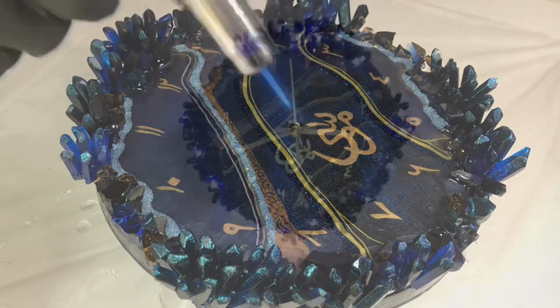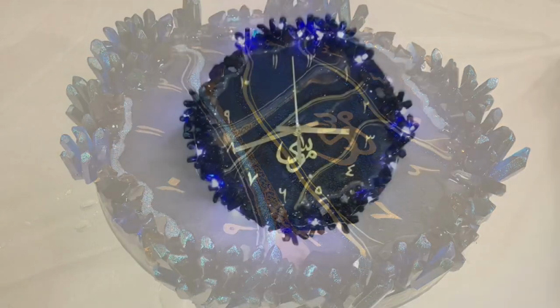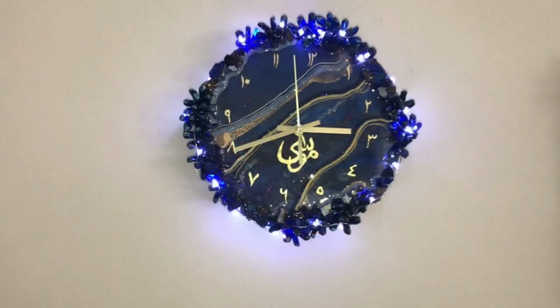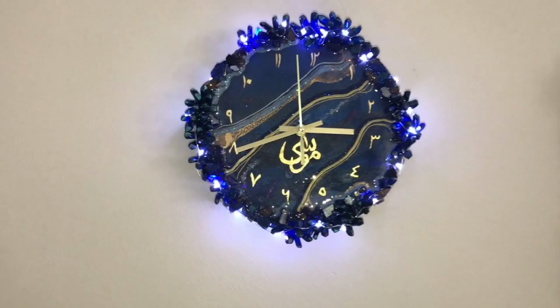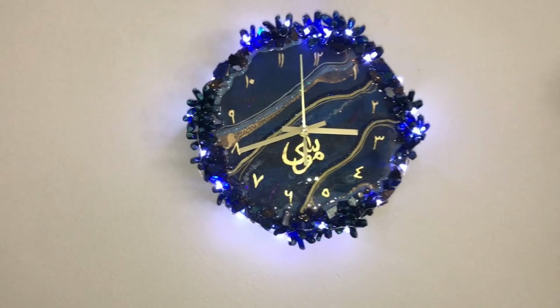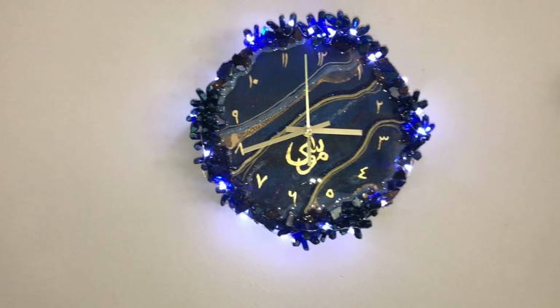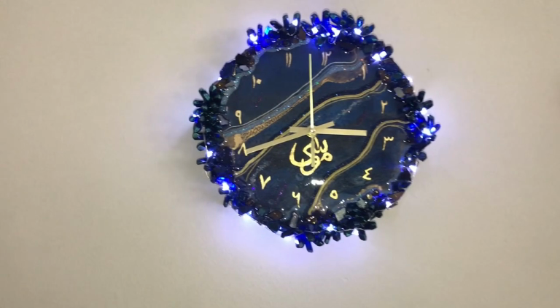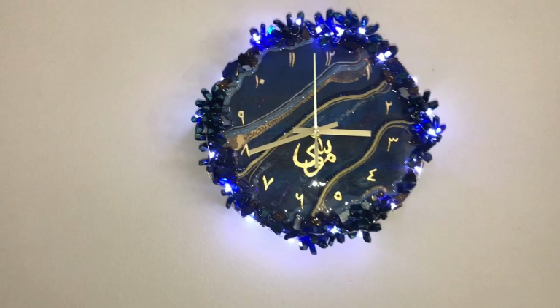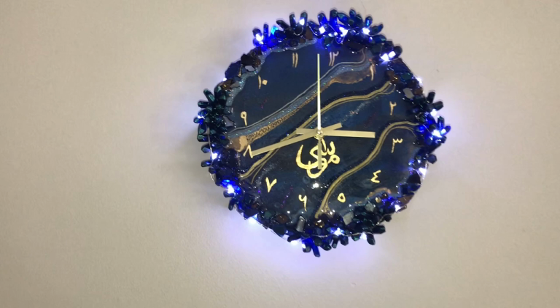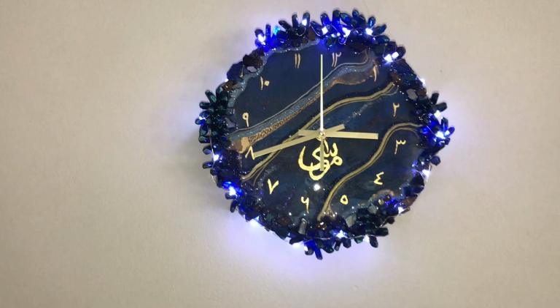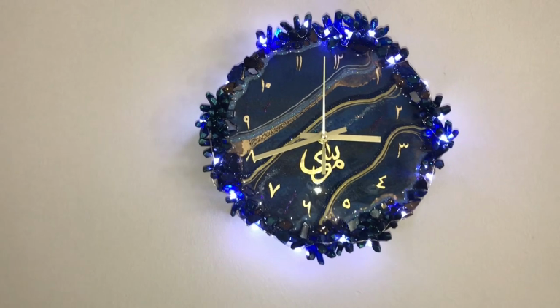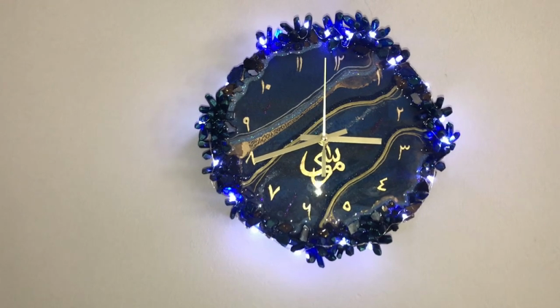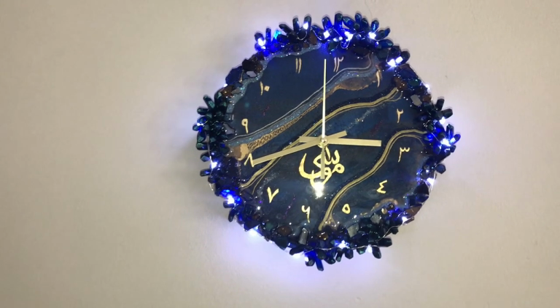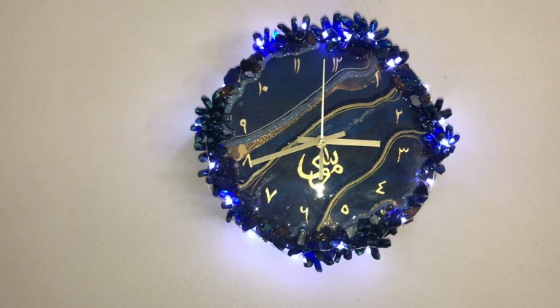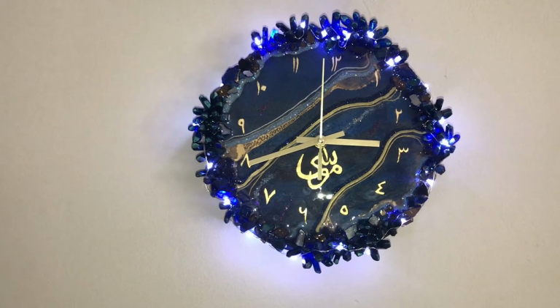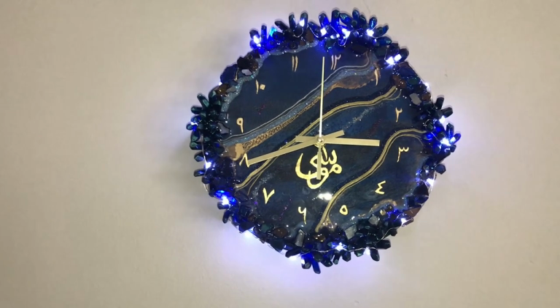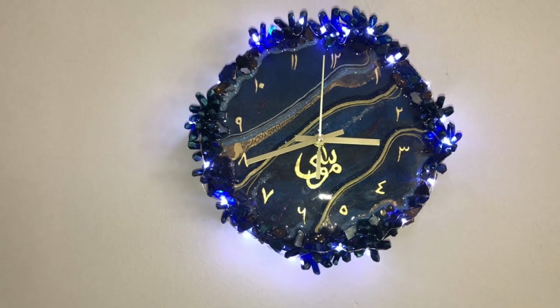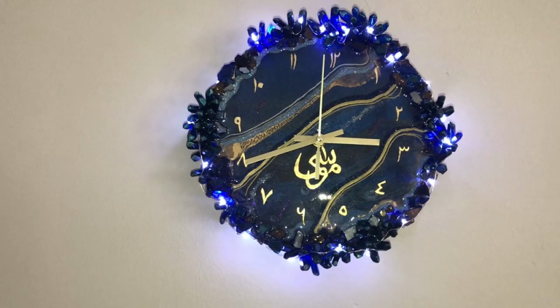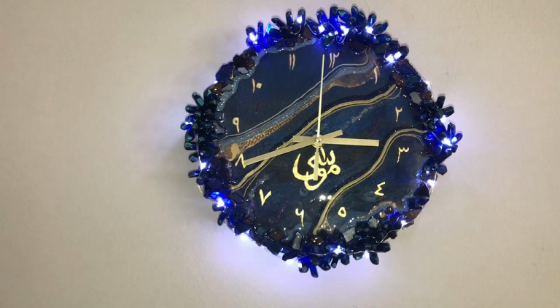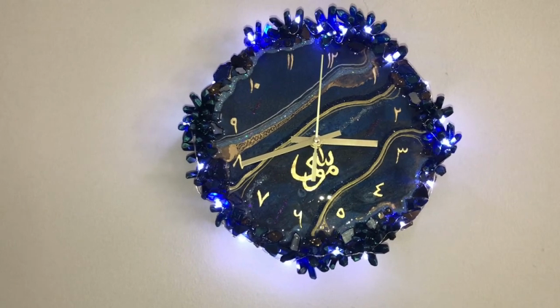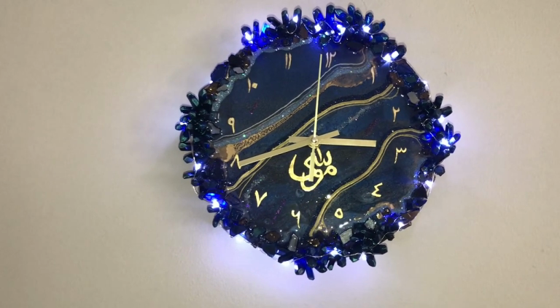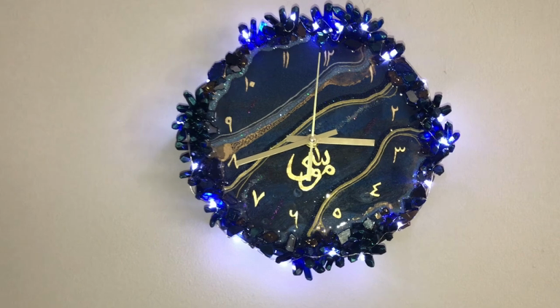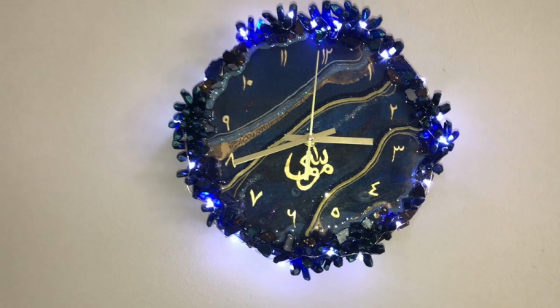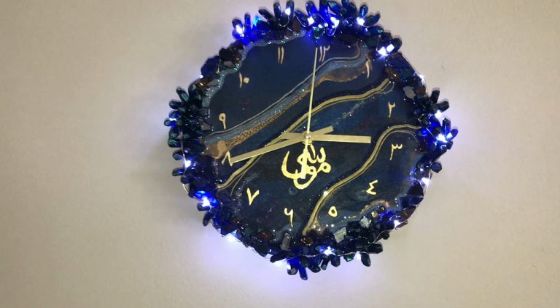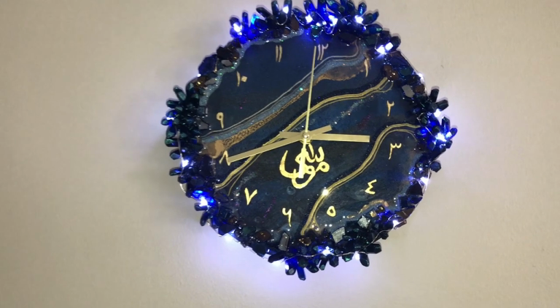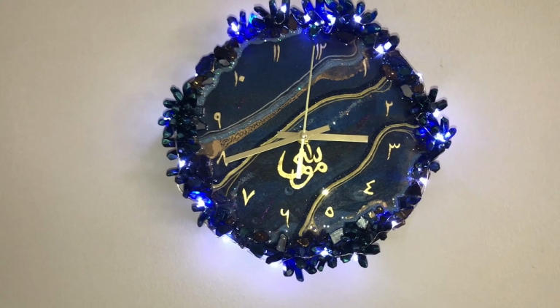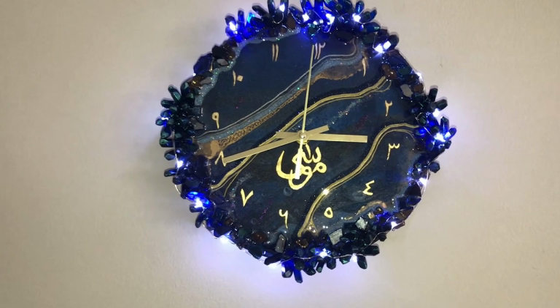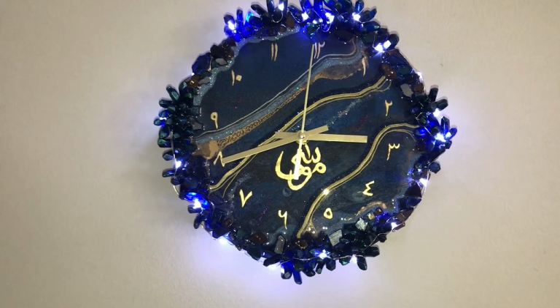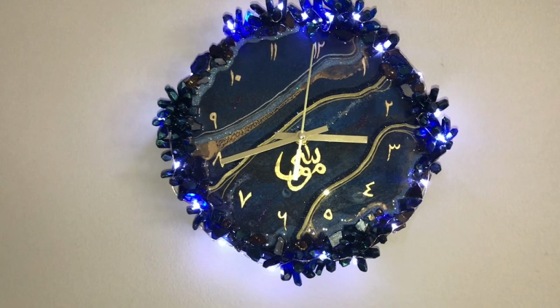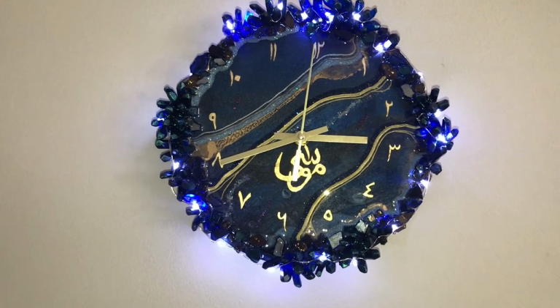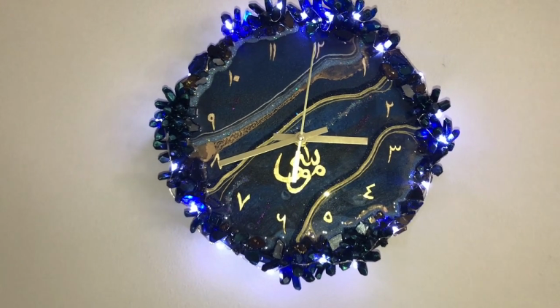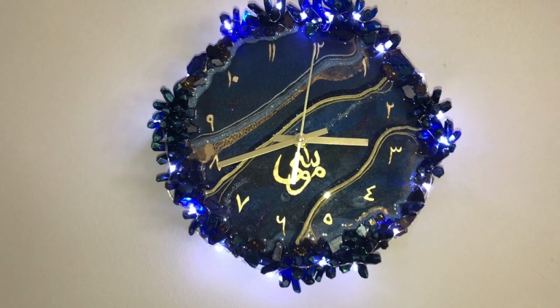After the resin is set, I have attached the clock arms with the dial and added some white lights near the crystals. It is a working clock guys, and it's hanging on the wall.